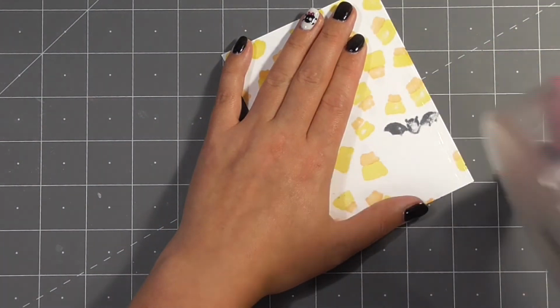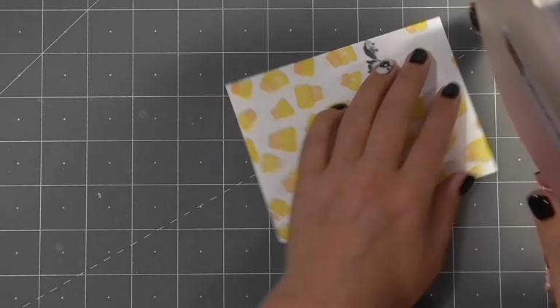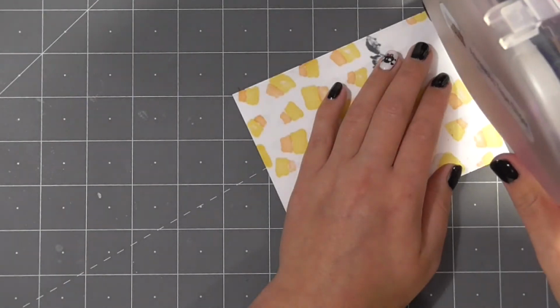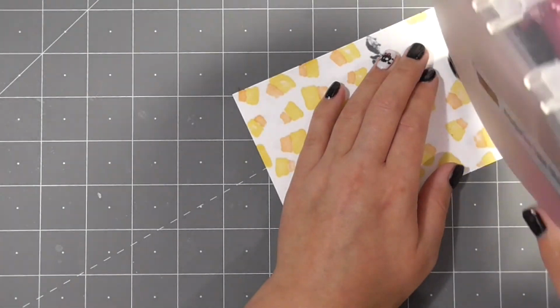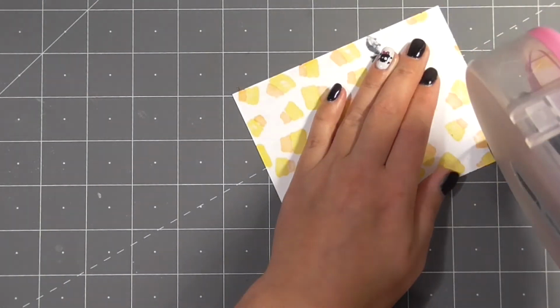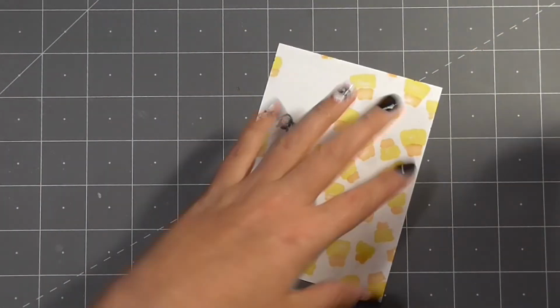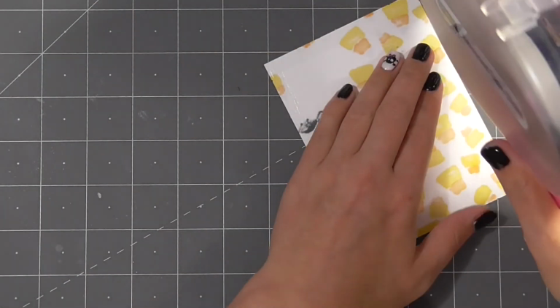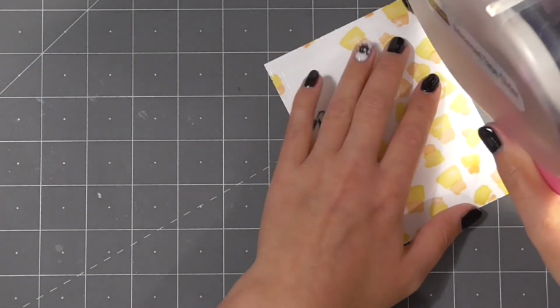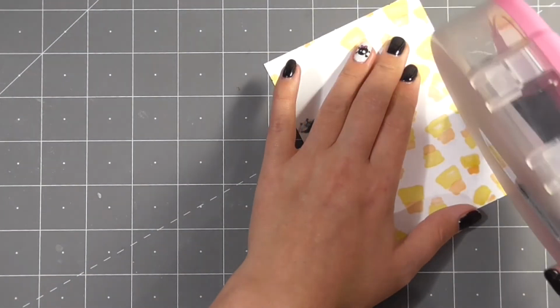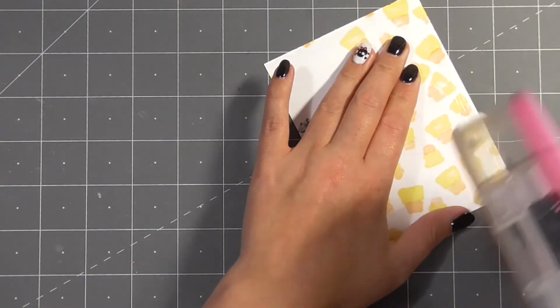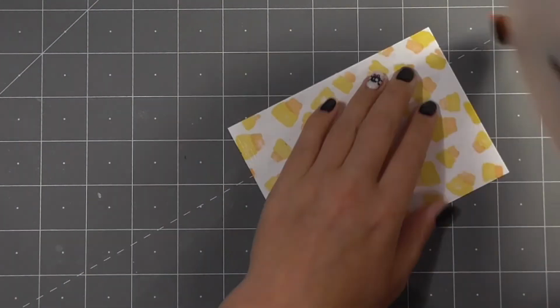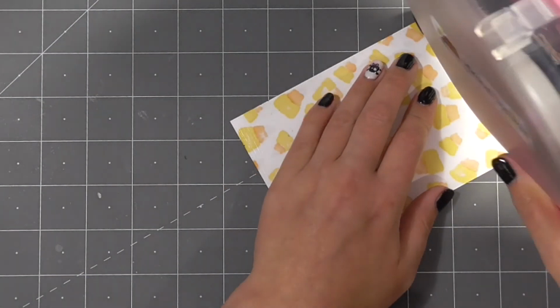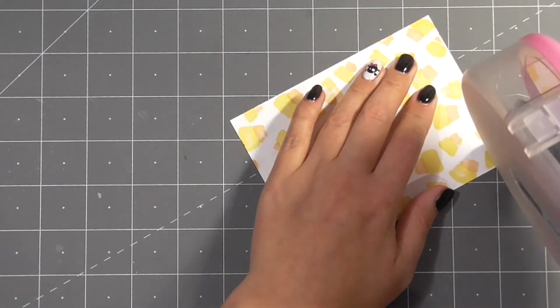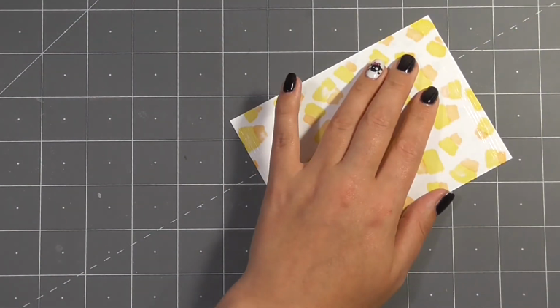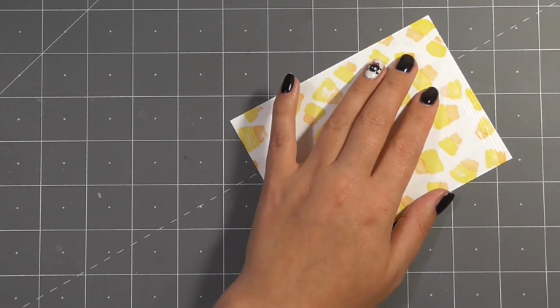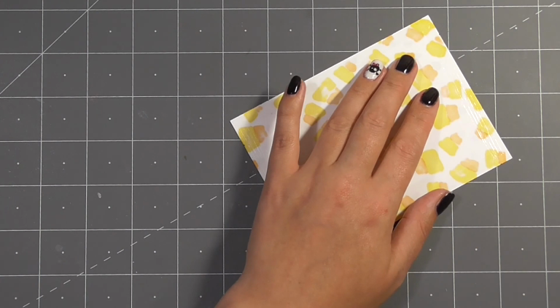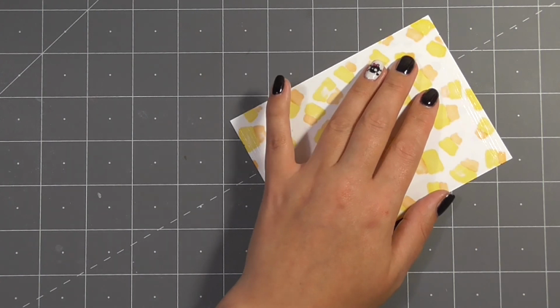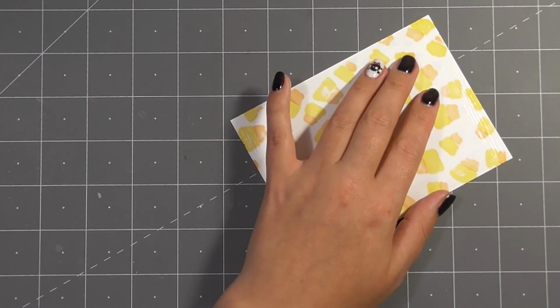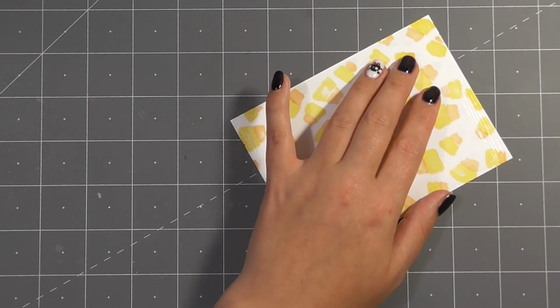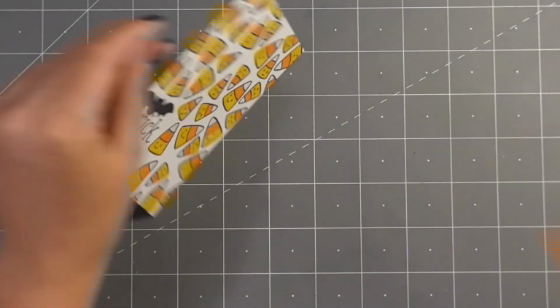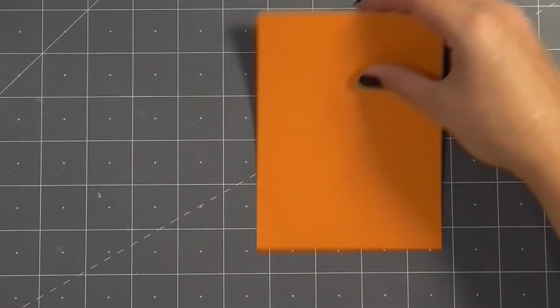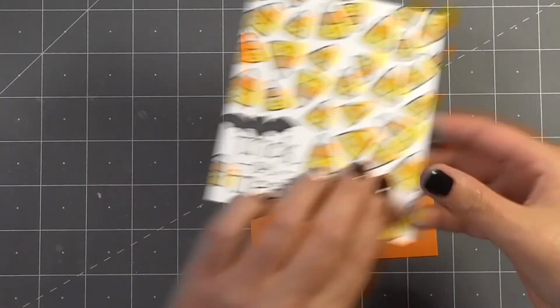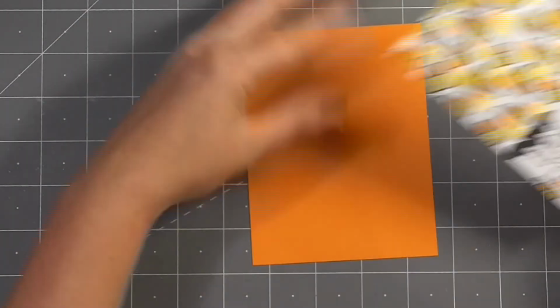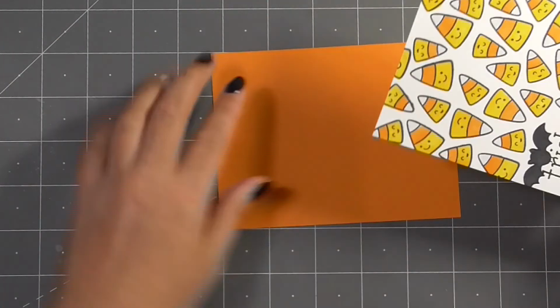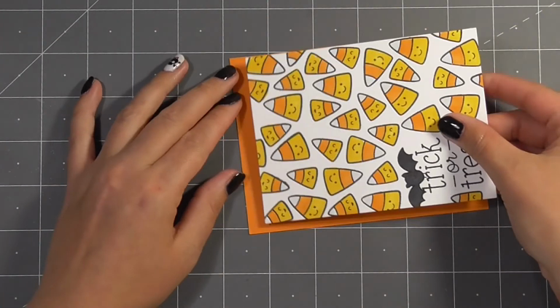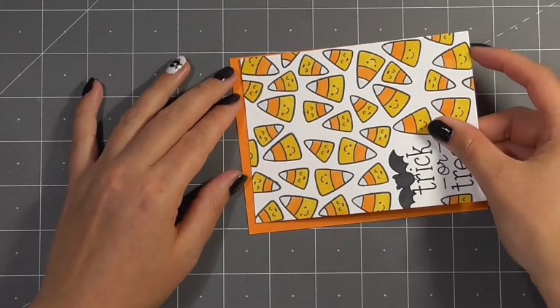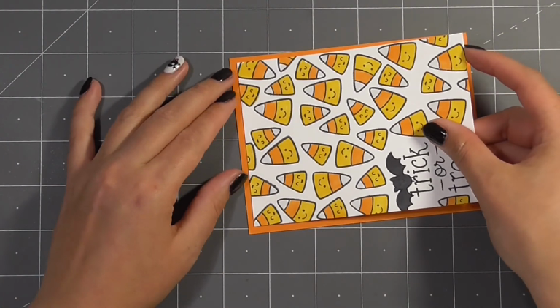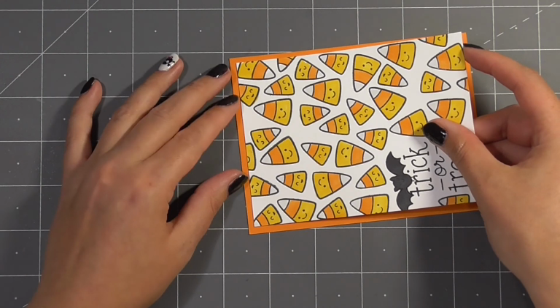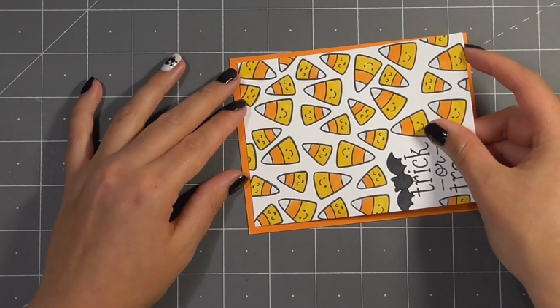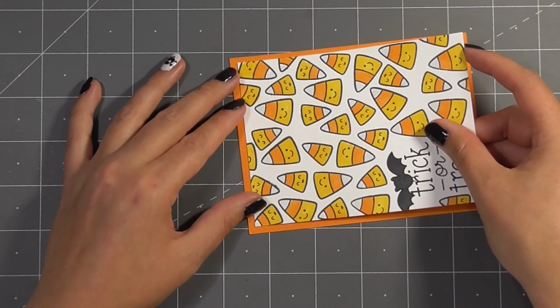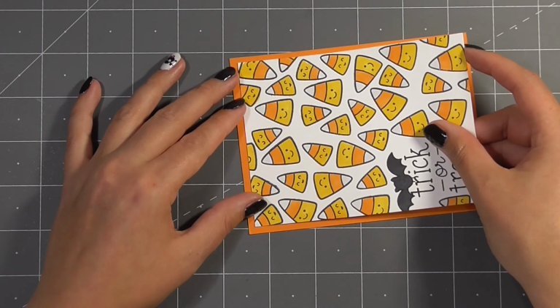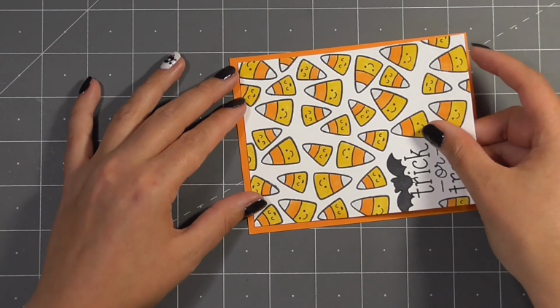I went ahead and filled in a gap there — I felt like I could fit just one more piece of candy corn in place — and then I'll go ahead and add my double-sided sticky tape using my ATG and mount this up on my coordinating cardstock.